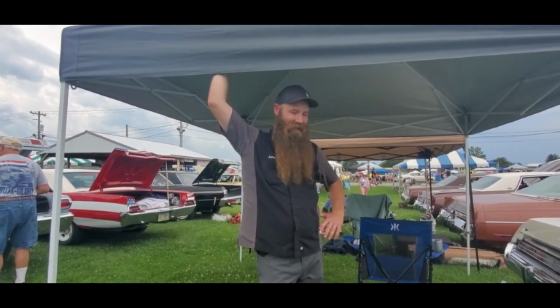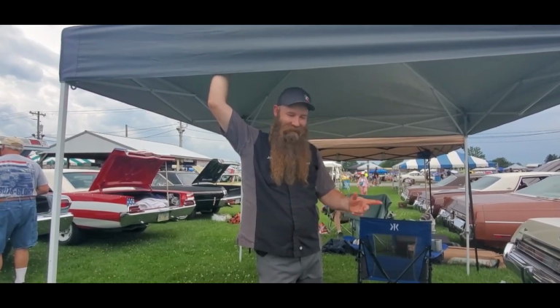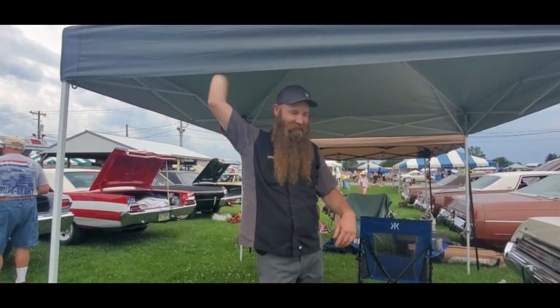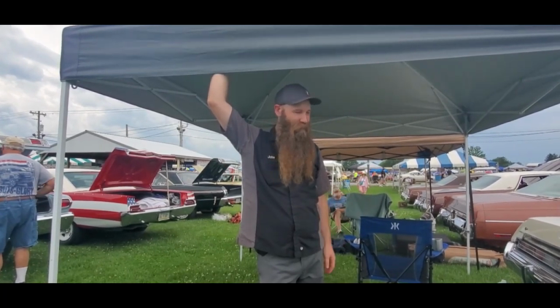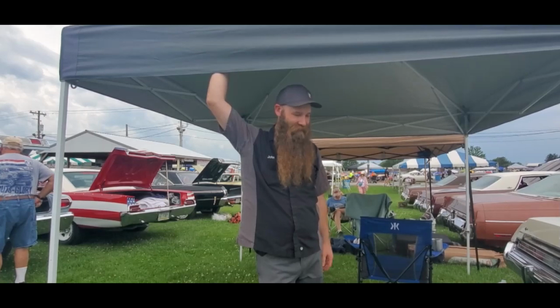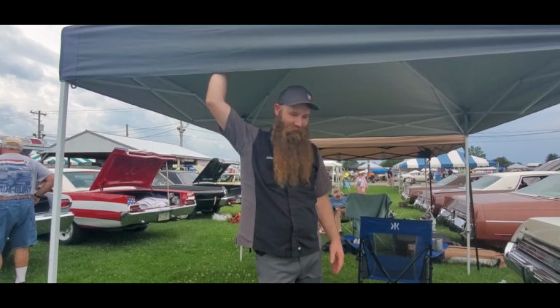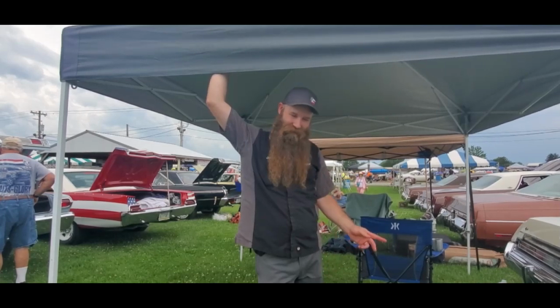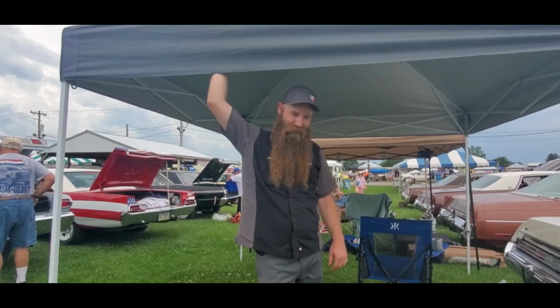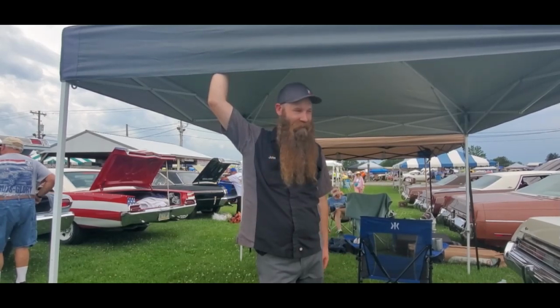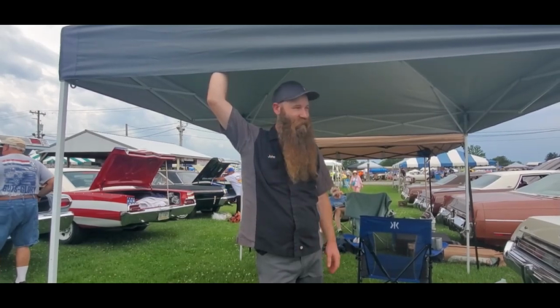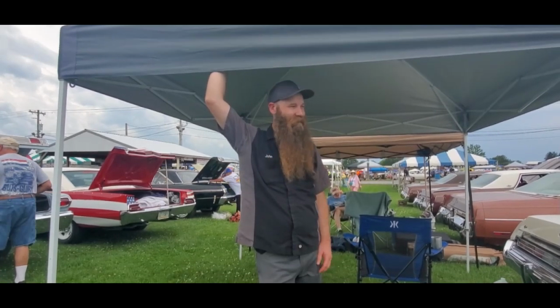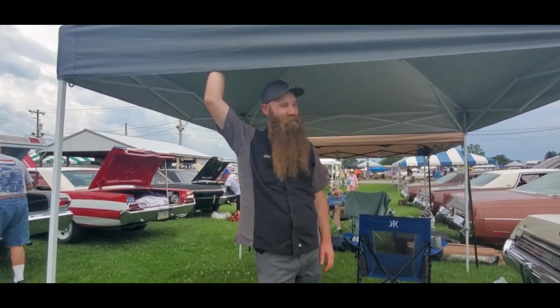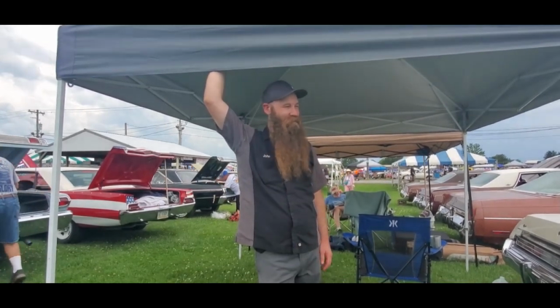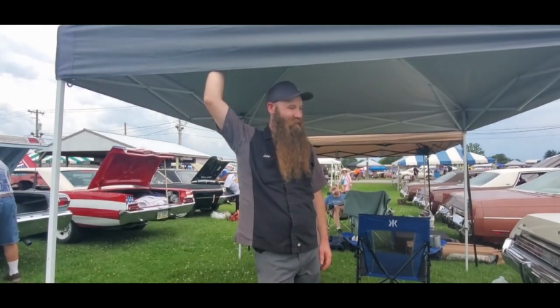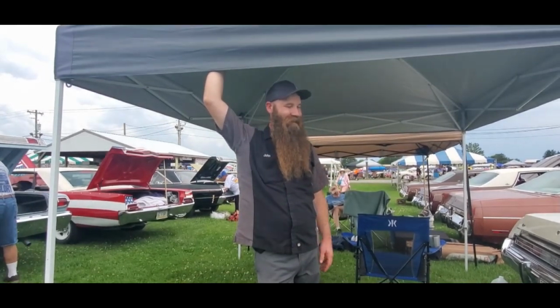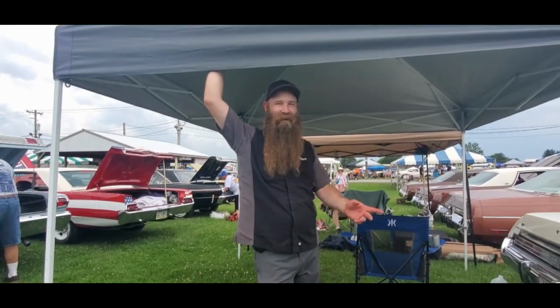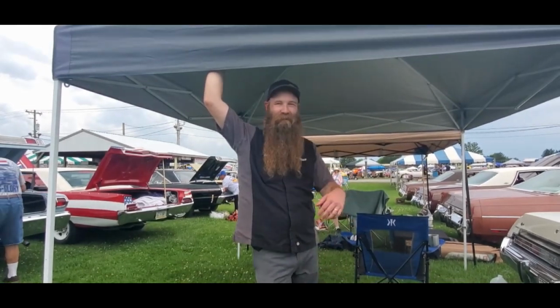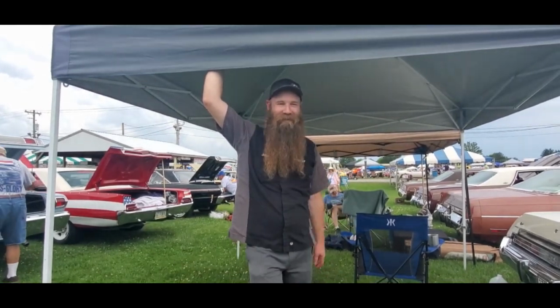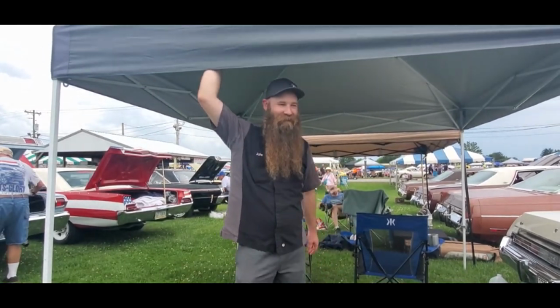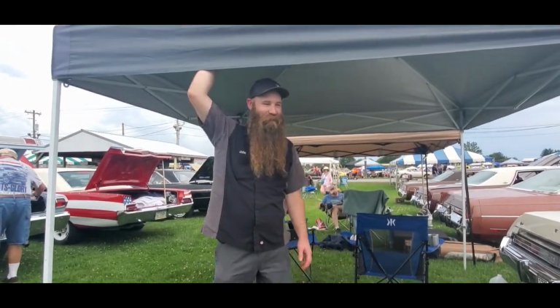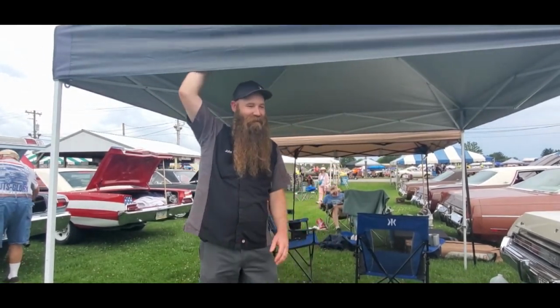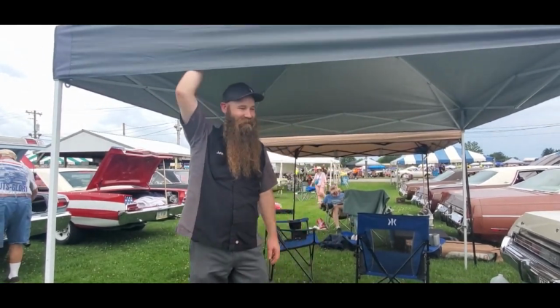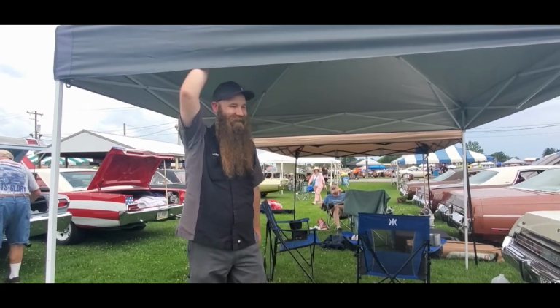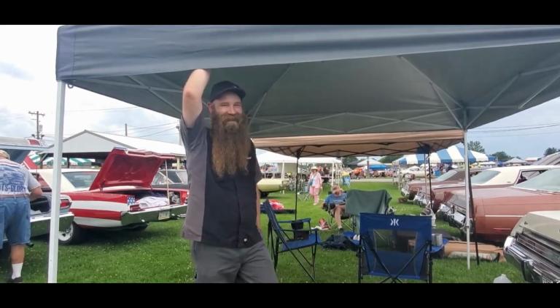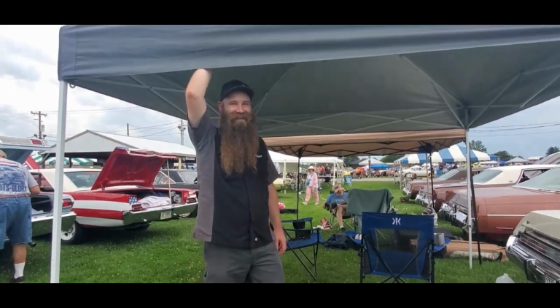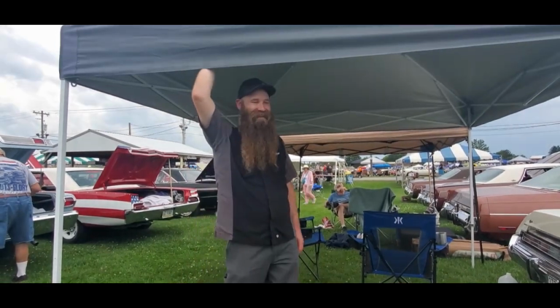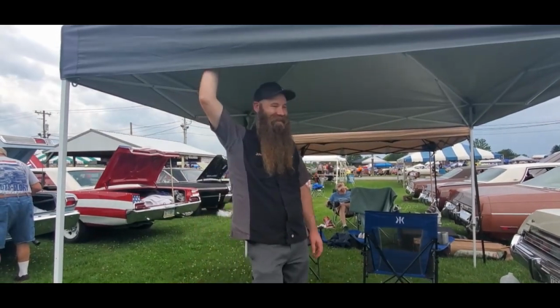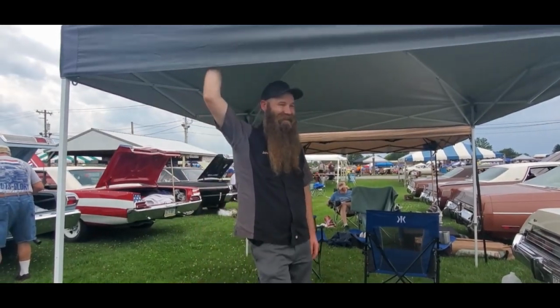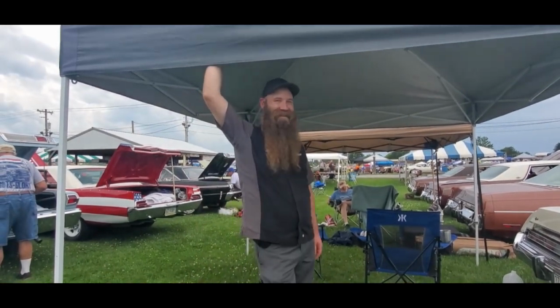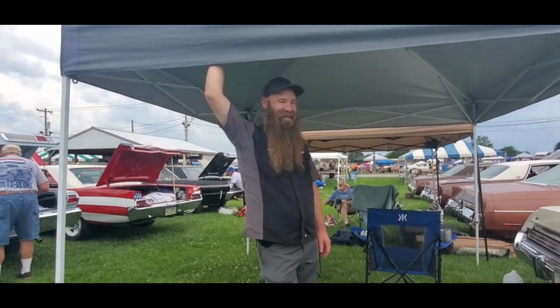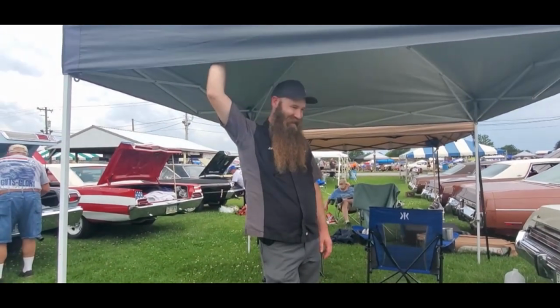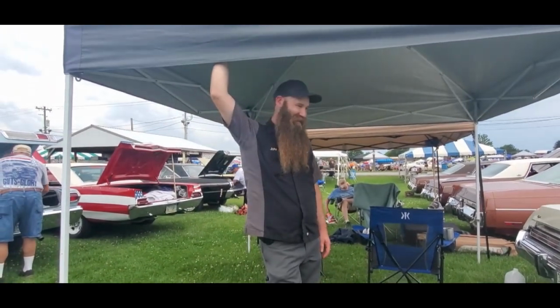My dad sold his around 2000 for $900. He told me, he said, you know, someday this is going to be a collector car, and I didn't believe him. And here I am, 27 years later, buying one. A little bit more than $900, too.